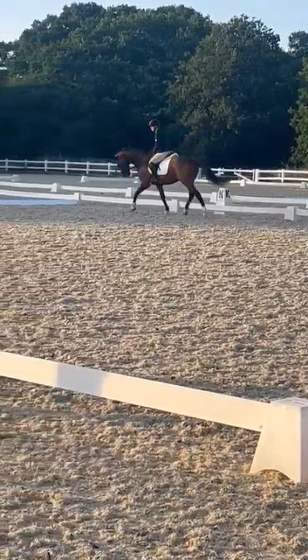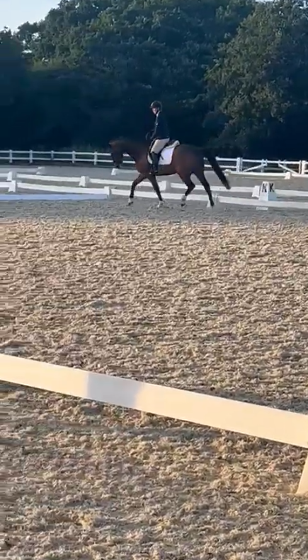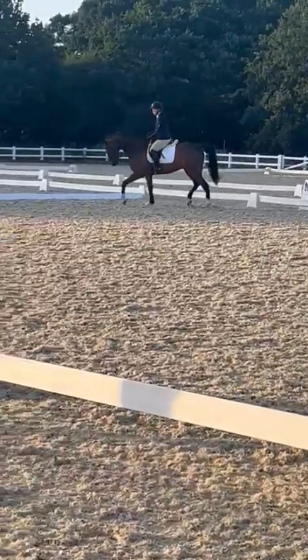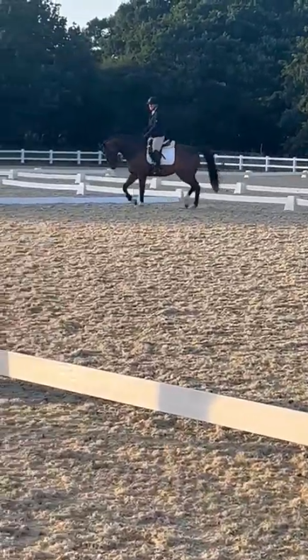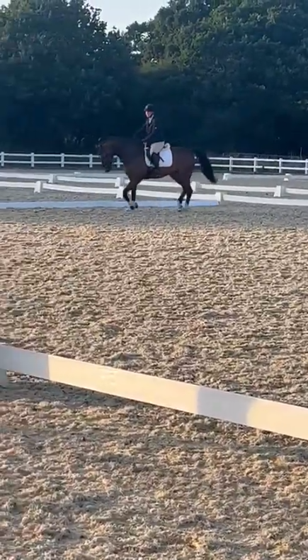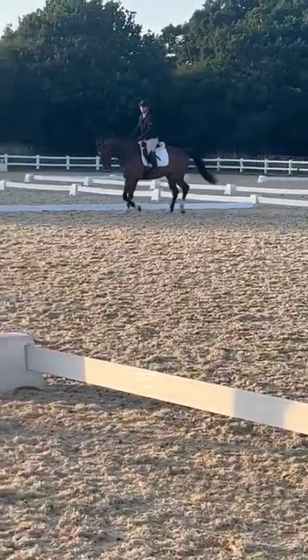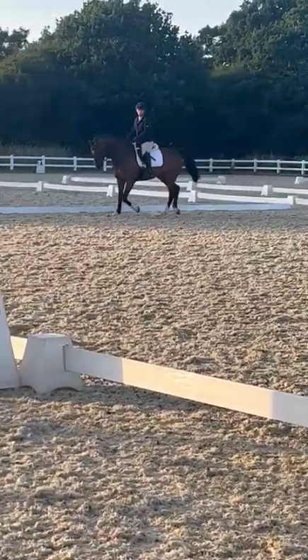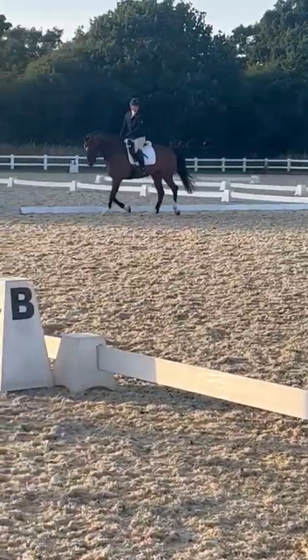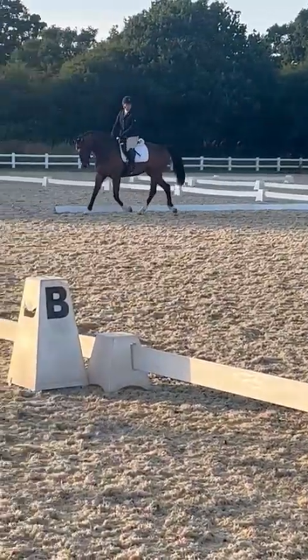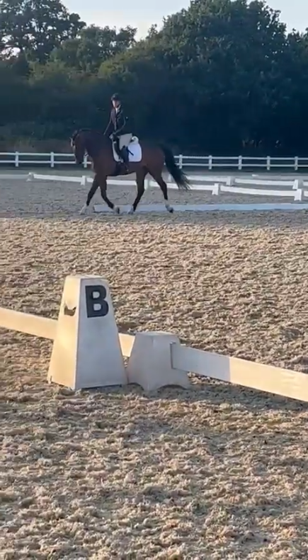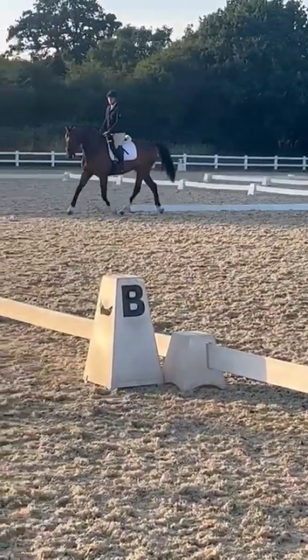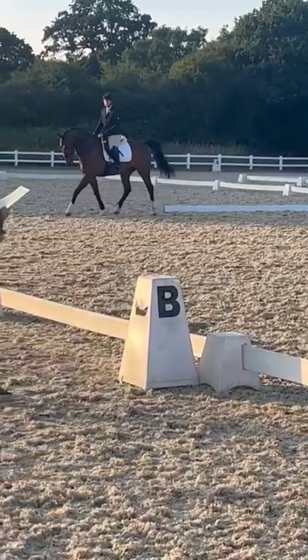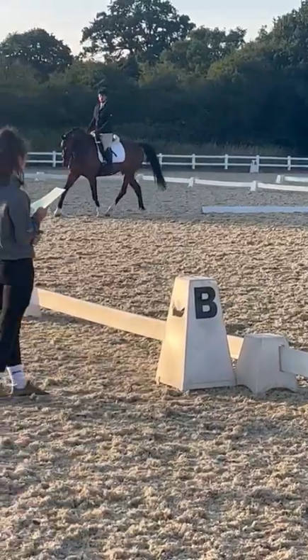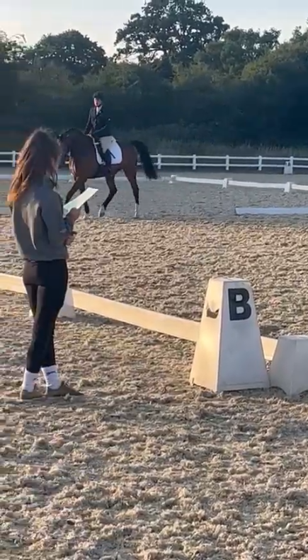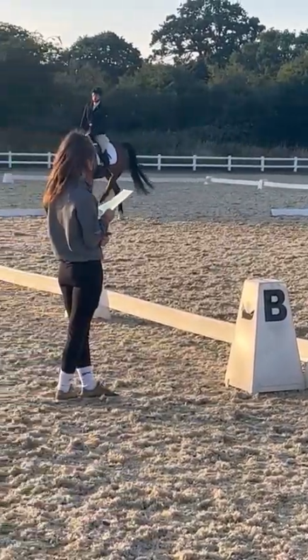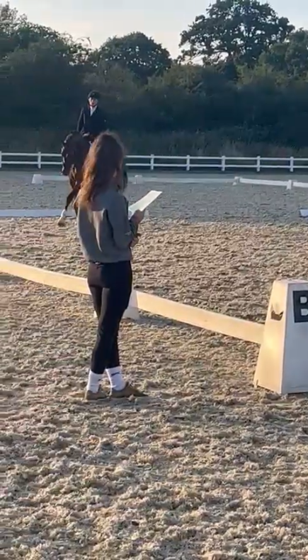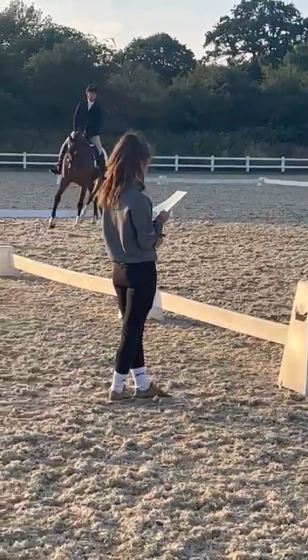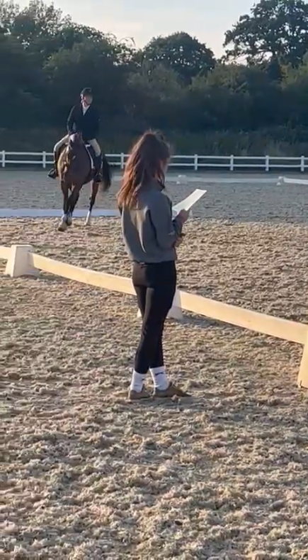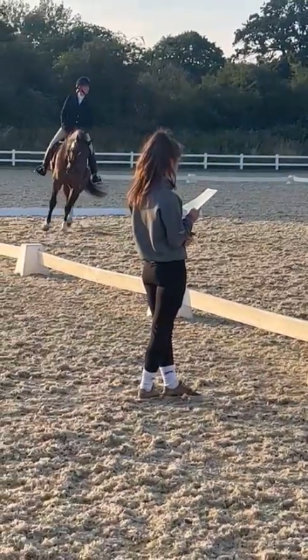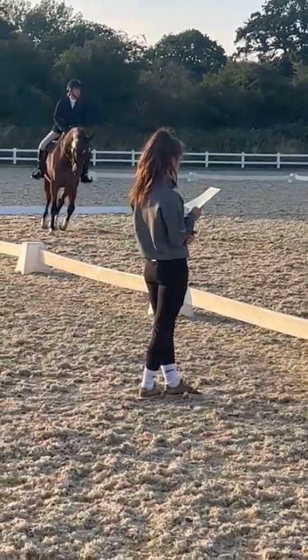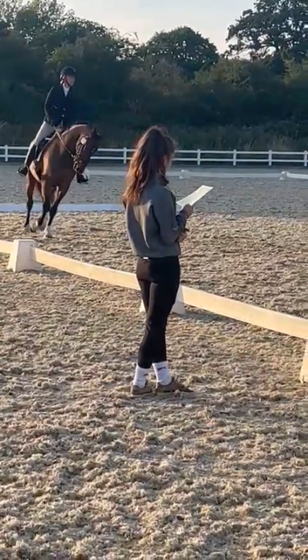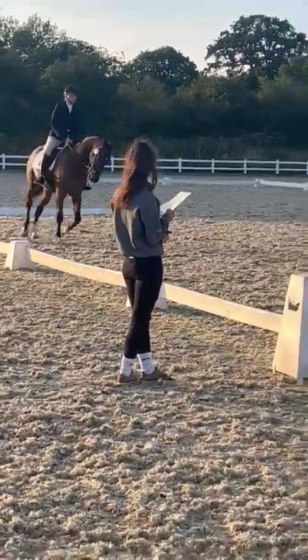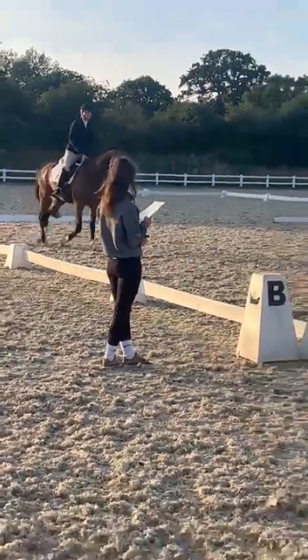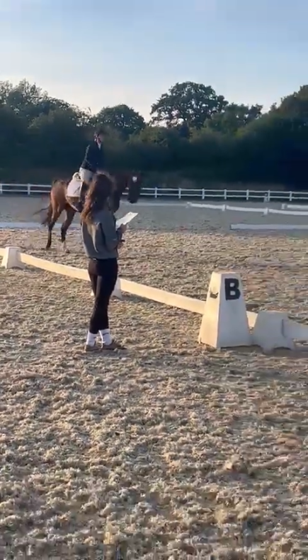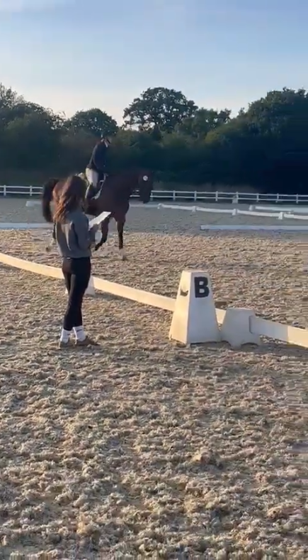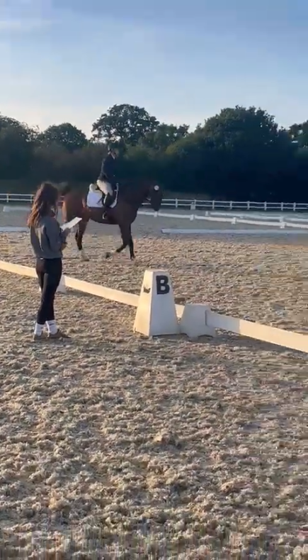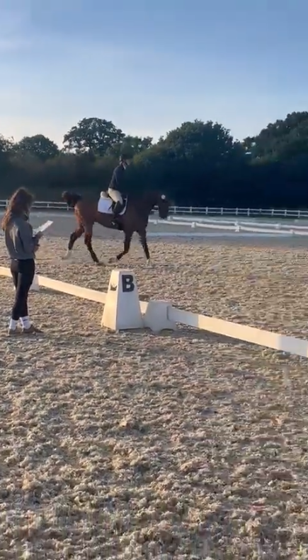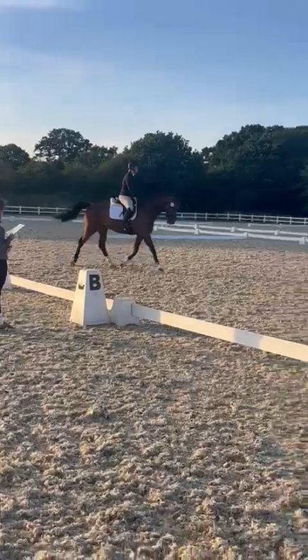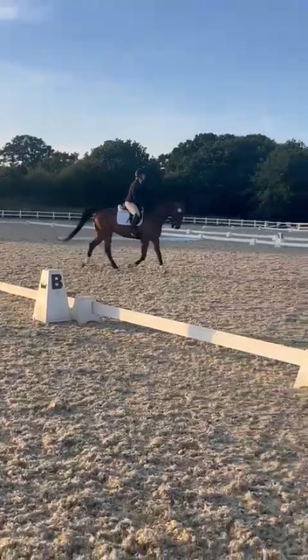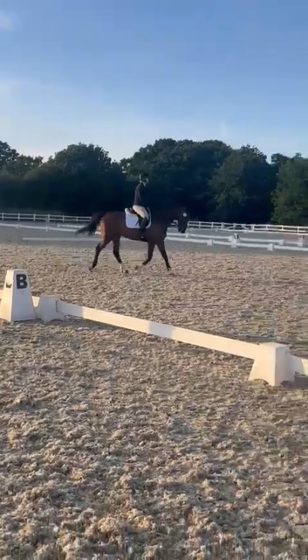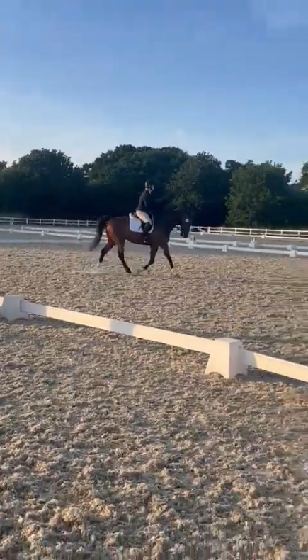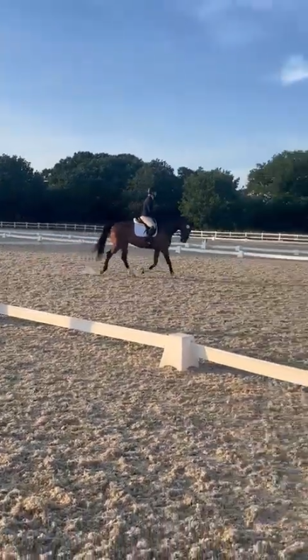M, X, H, change the rein and show some medium trot strides. What's the diagonal? Yes — F, X, H, medium trot strides.